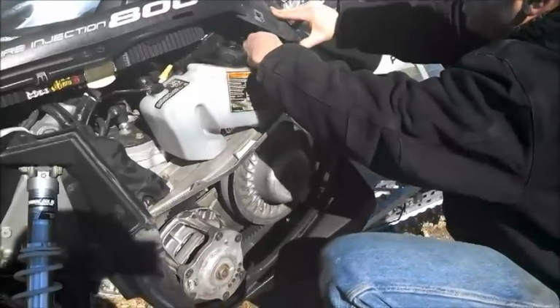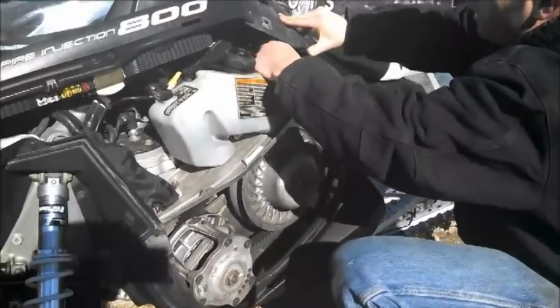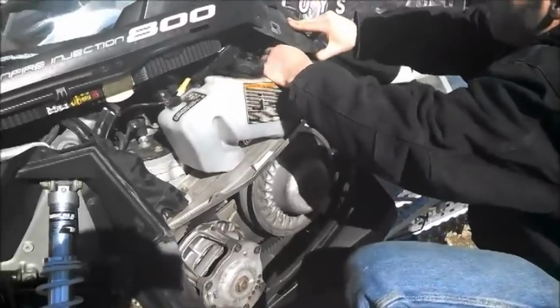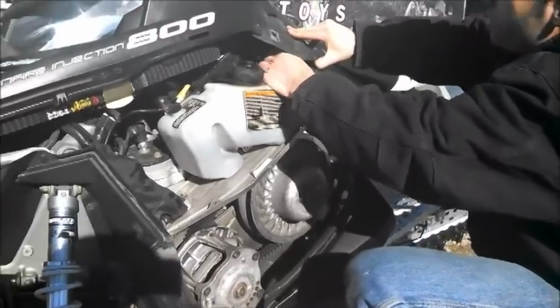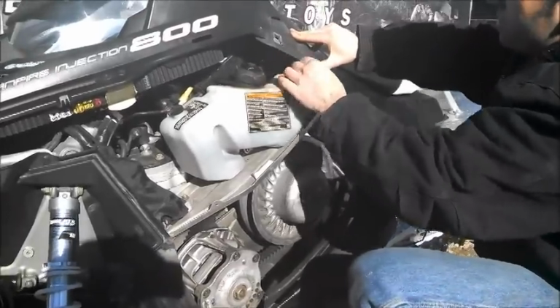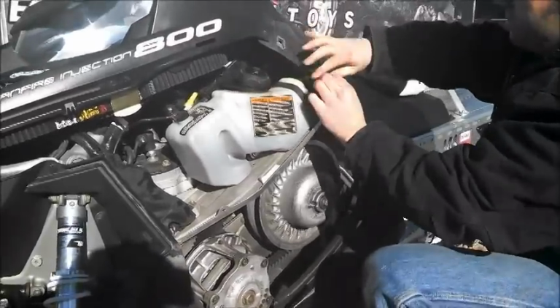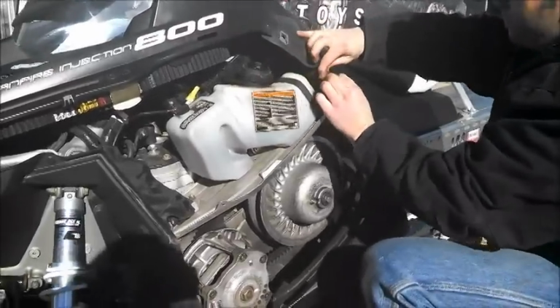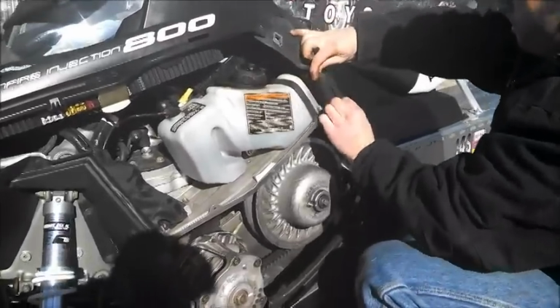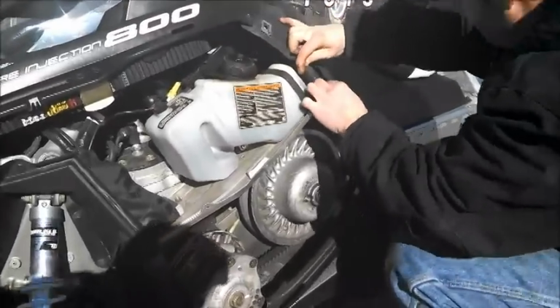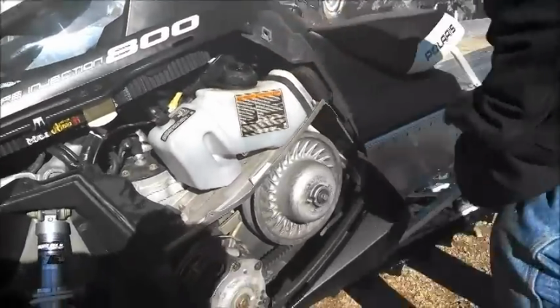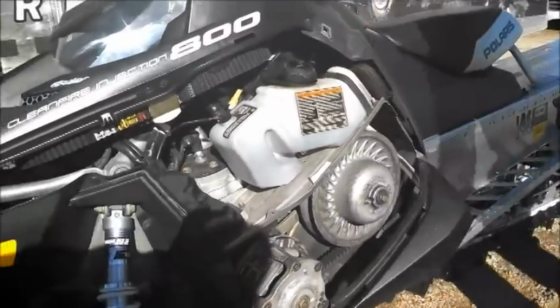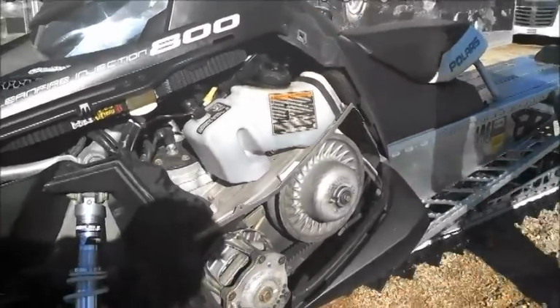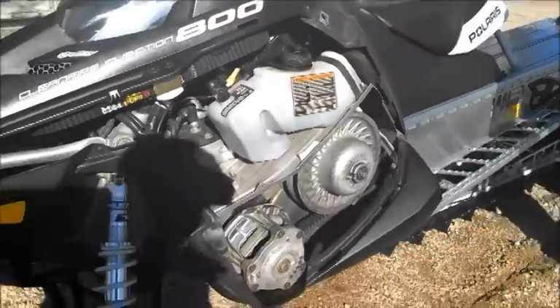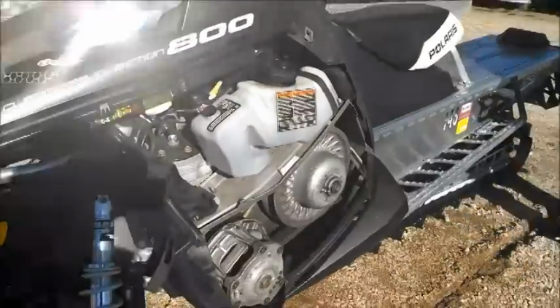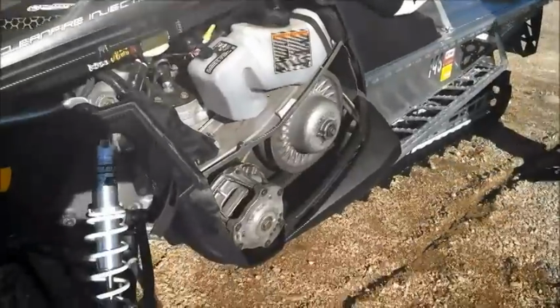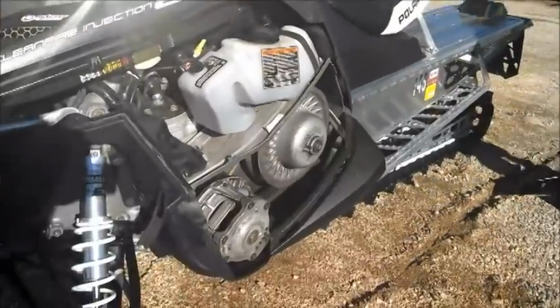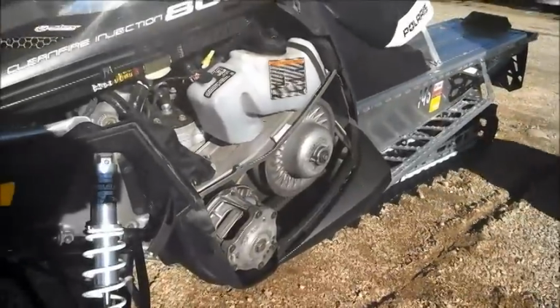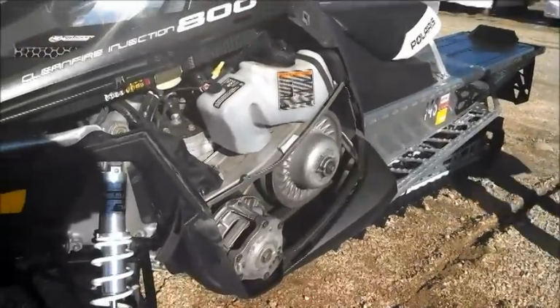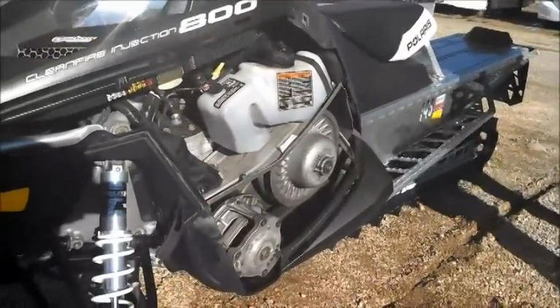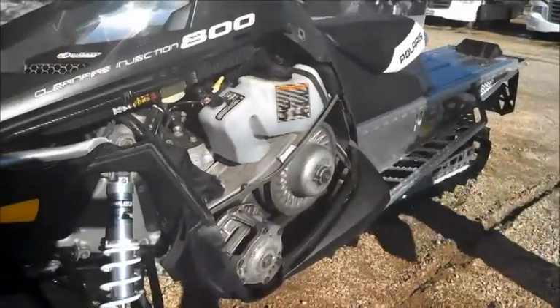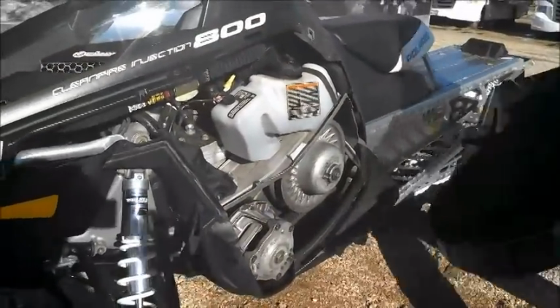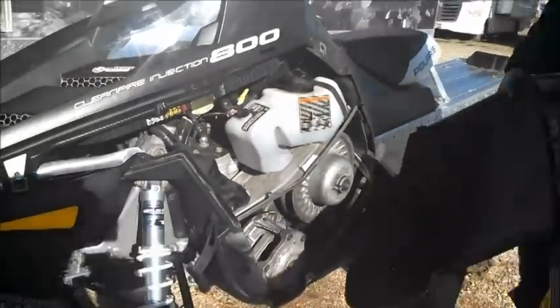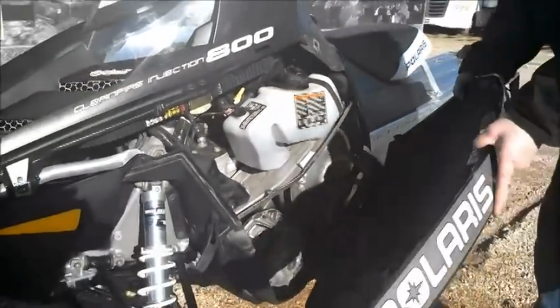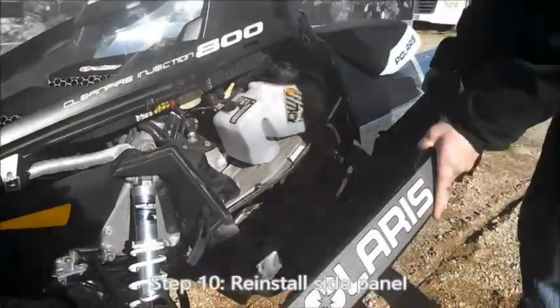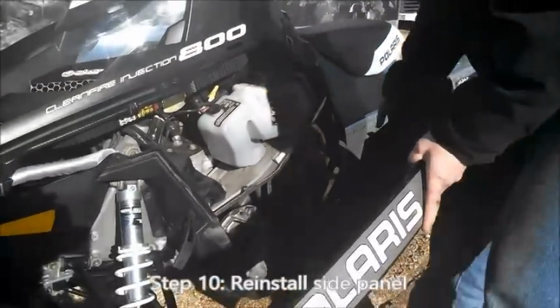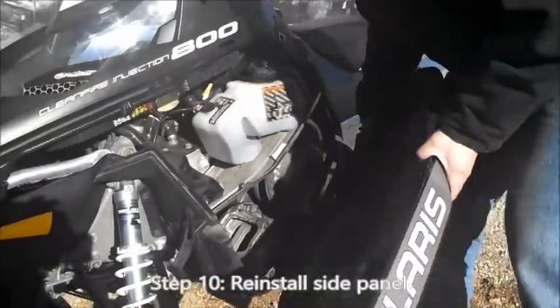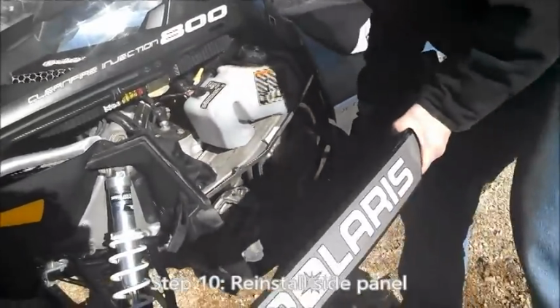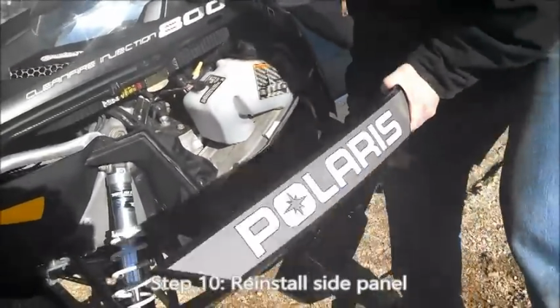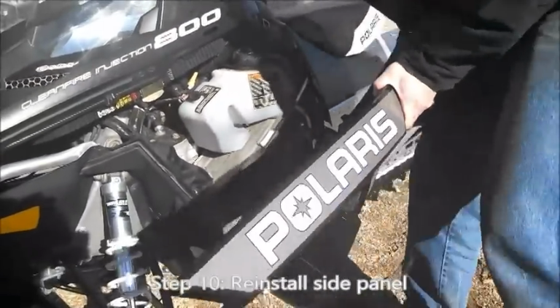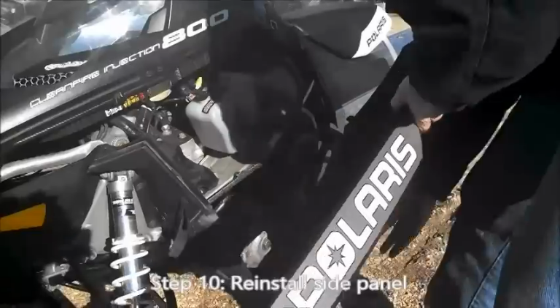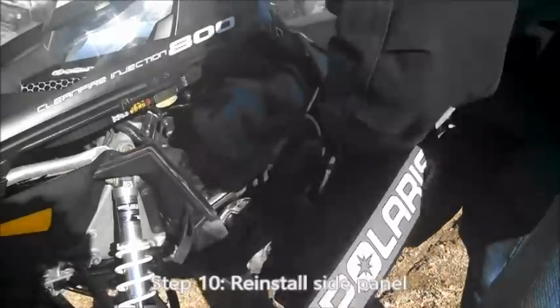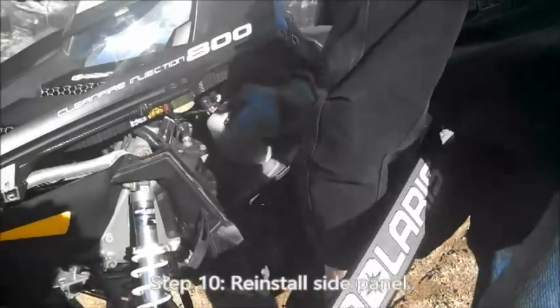Back in the carrier. Get the handle back on. That's it.